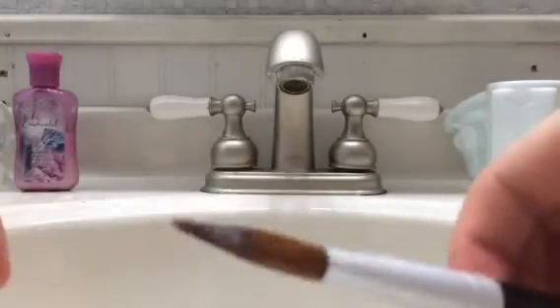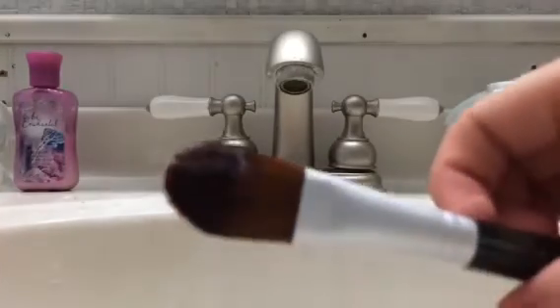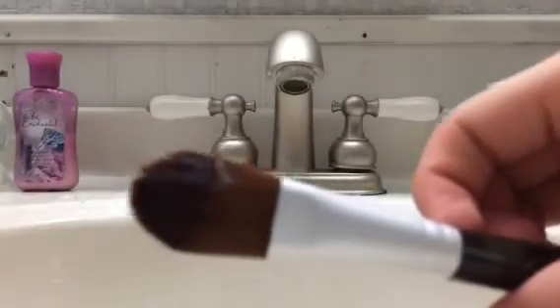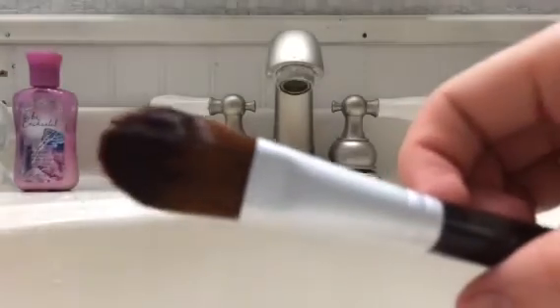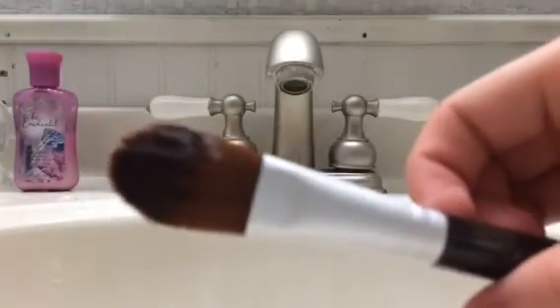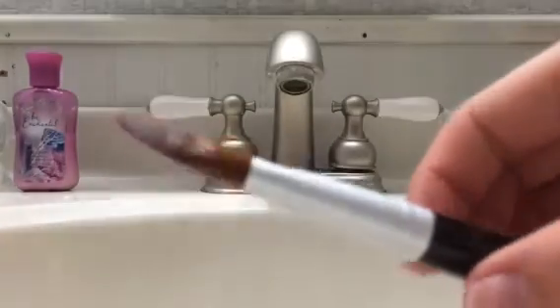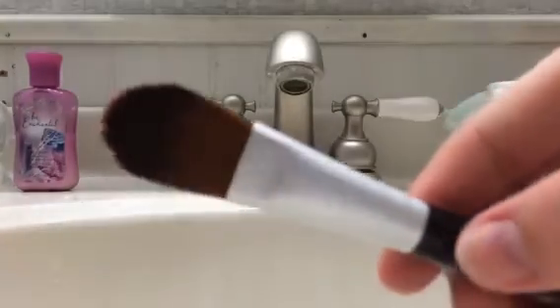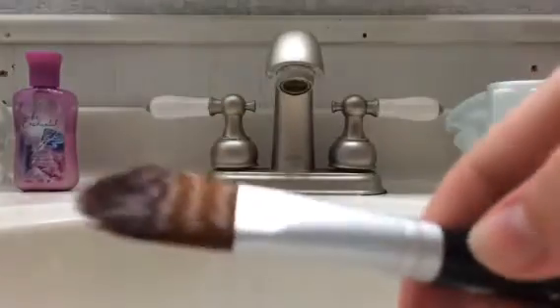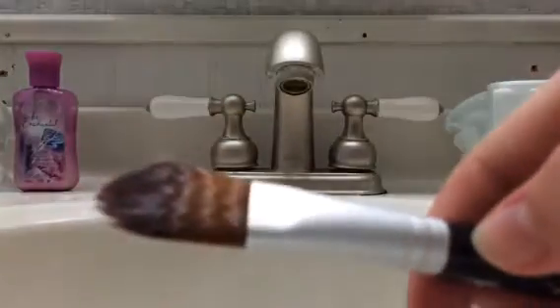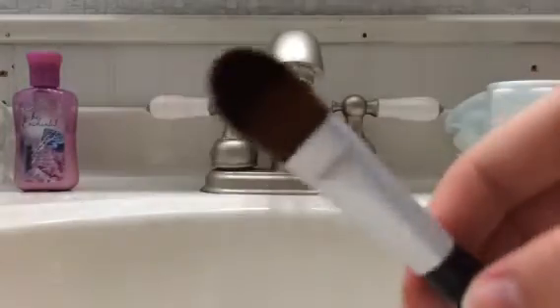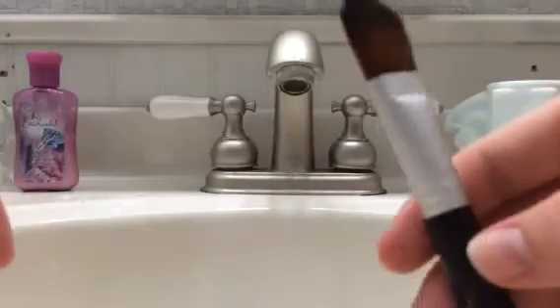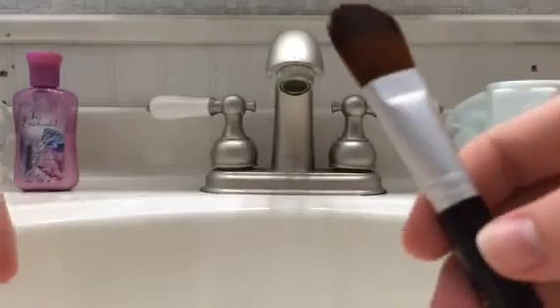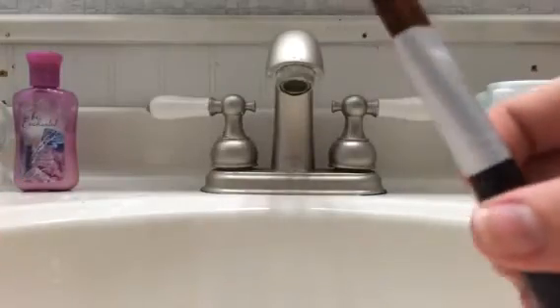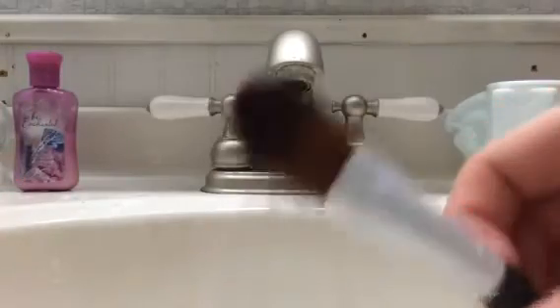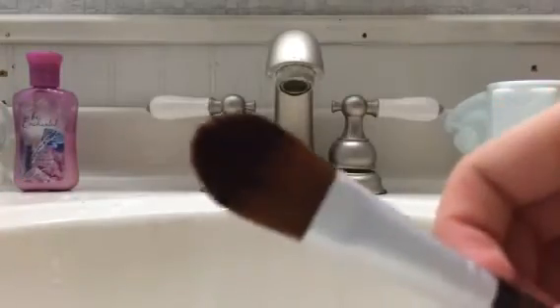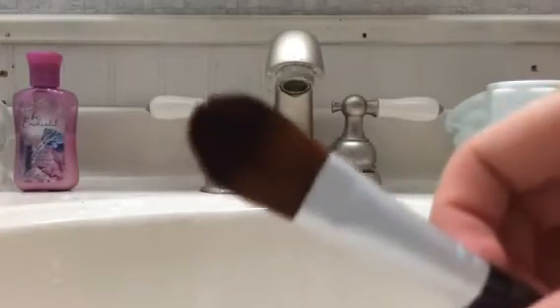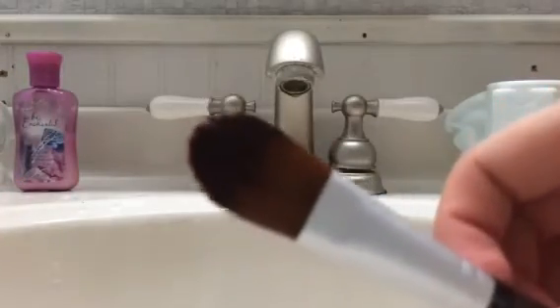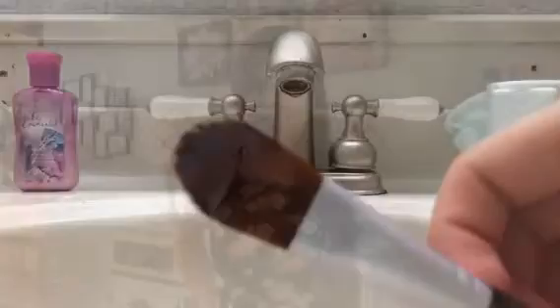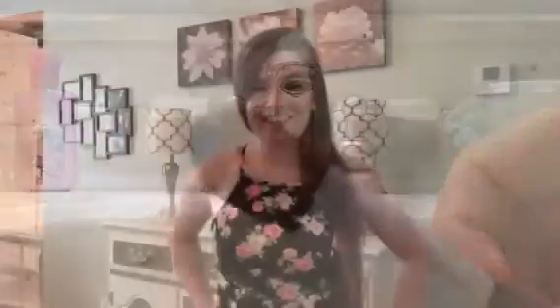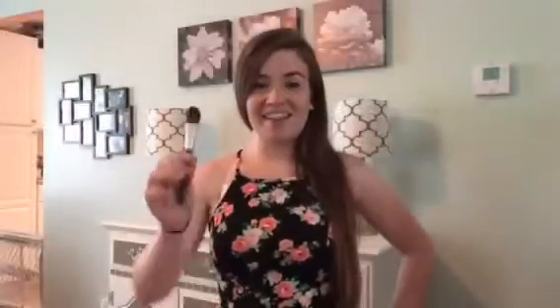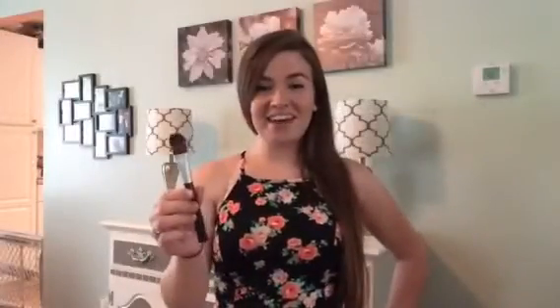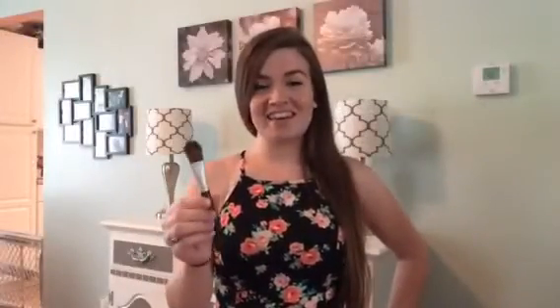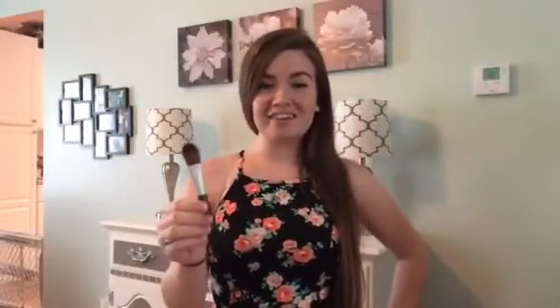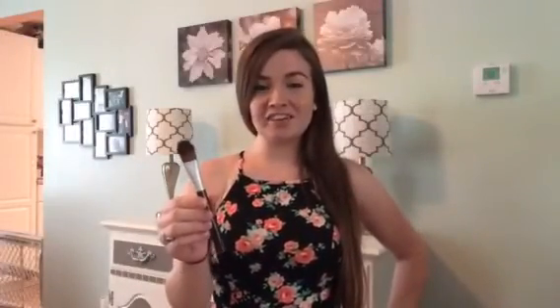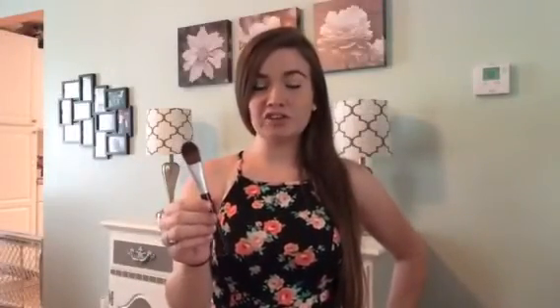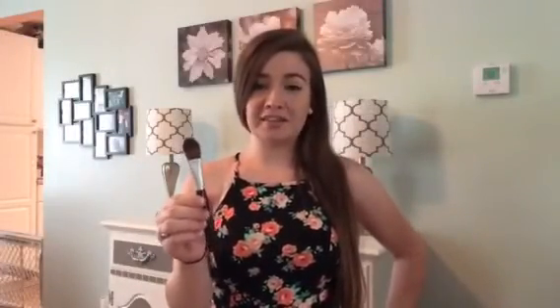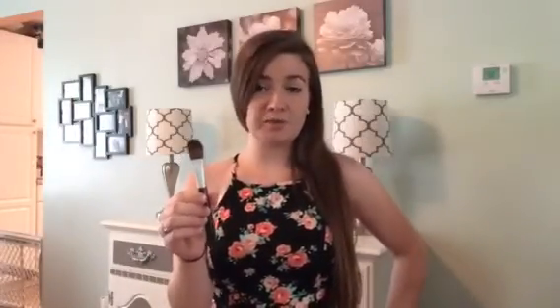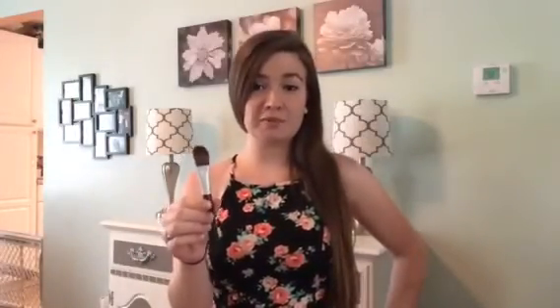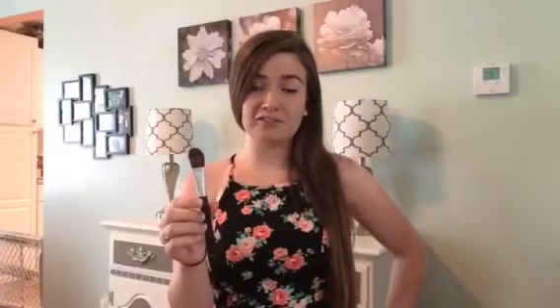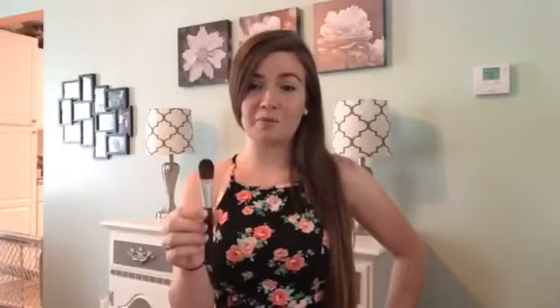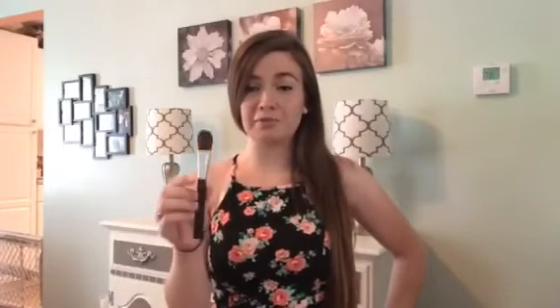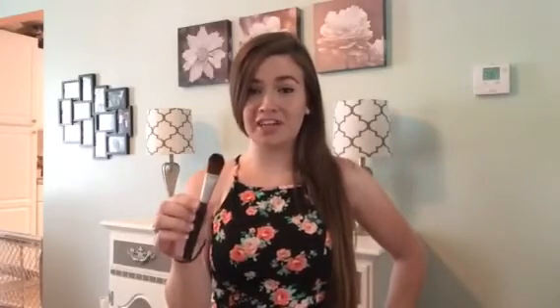I always let it dry overnight and then it's good to go for the next day. And there you have it — it's very quick and easy. A nice clean foundation brush without the expensive price of store-bought brush cleaner.